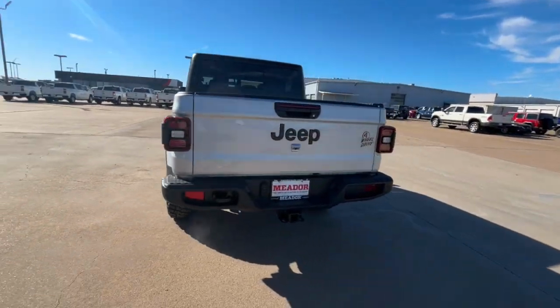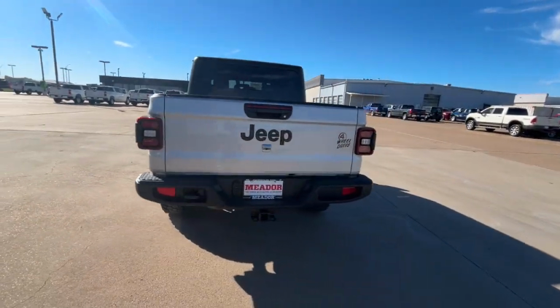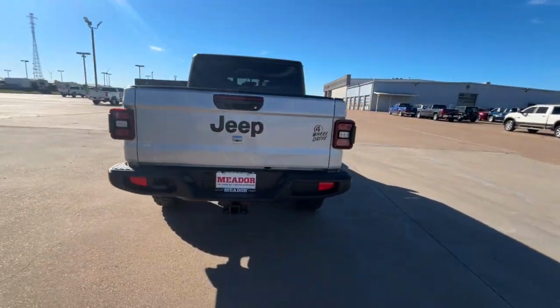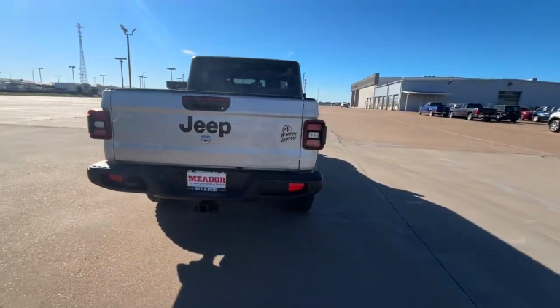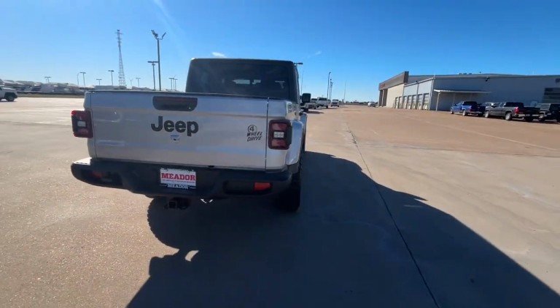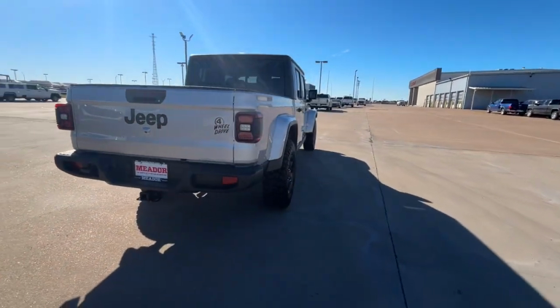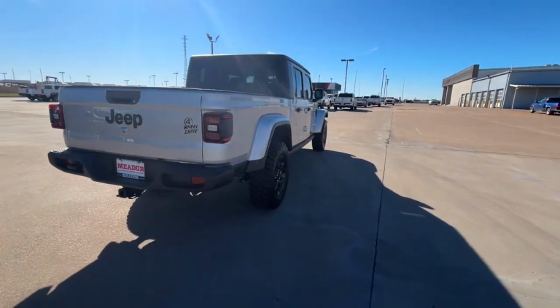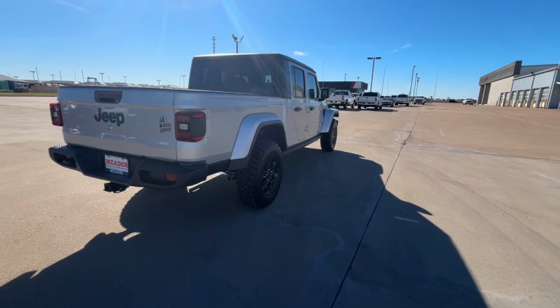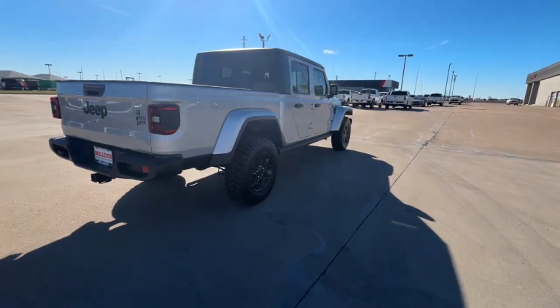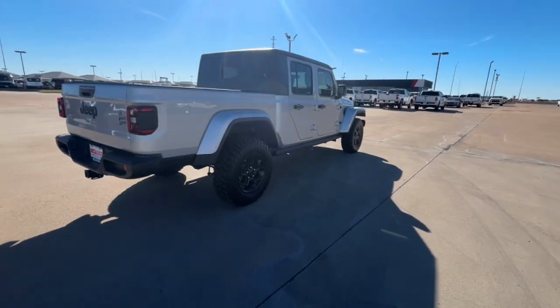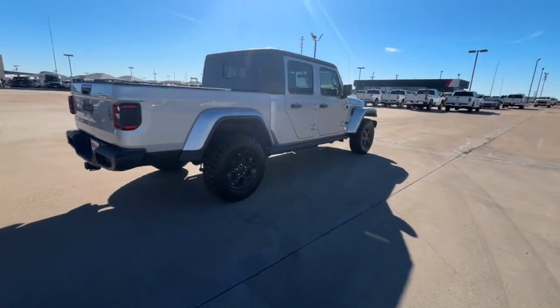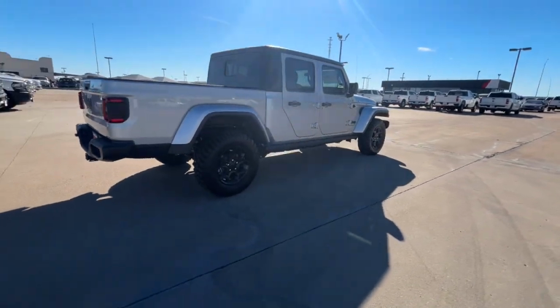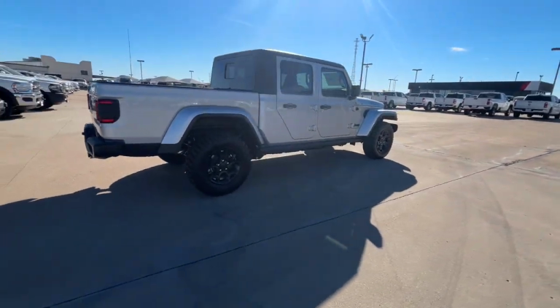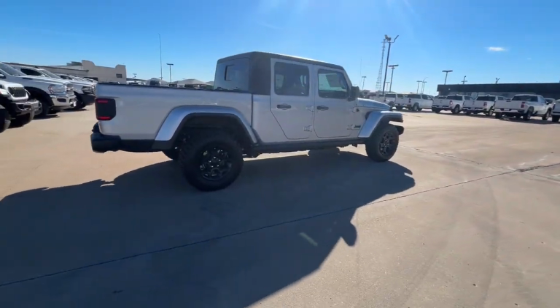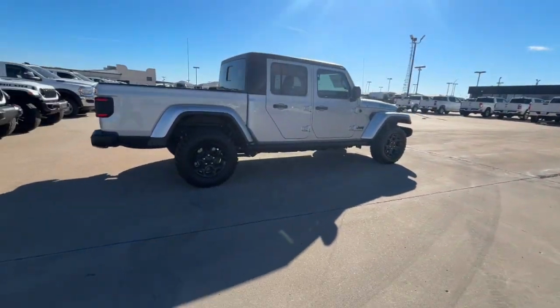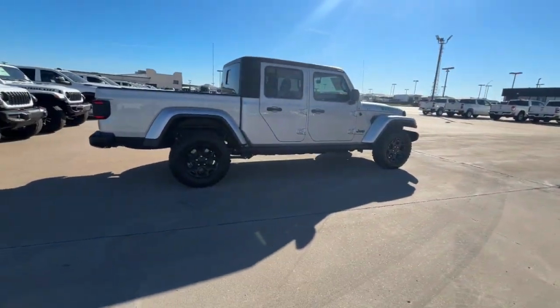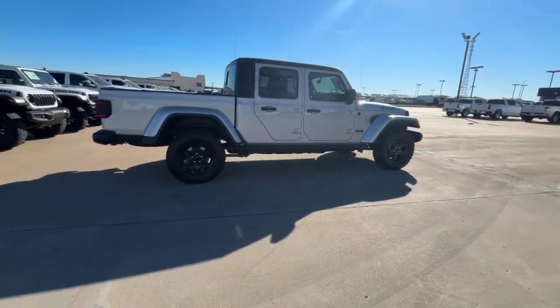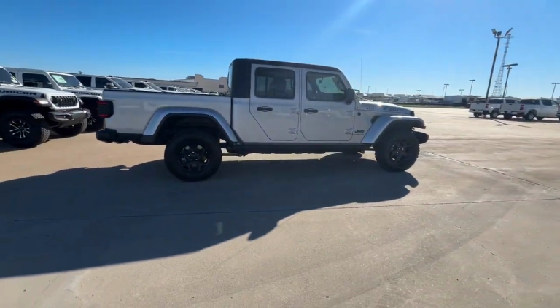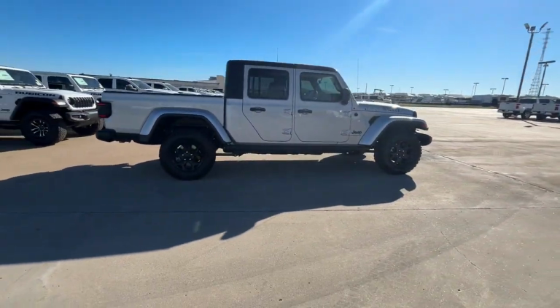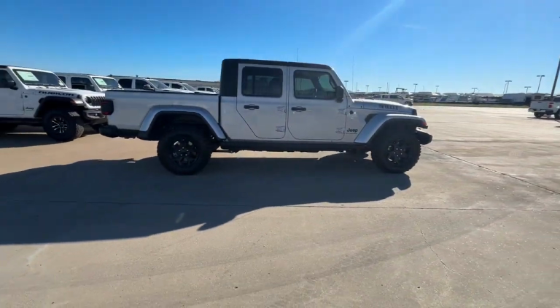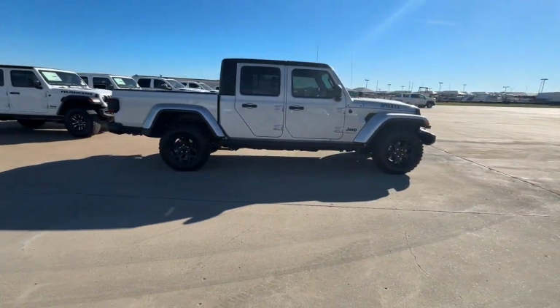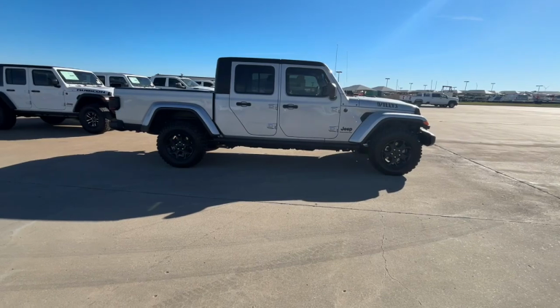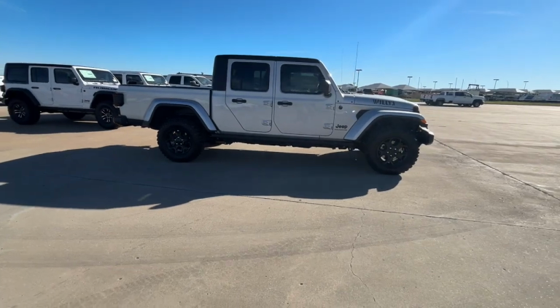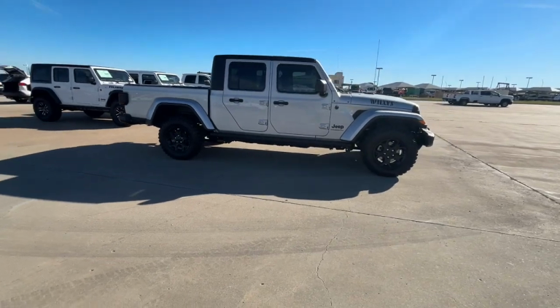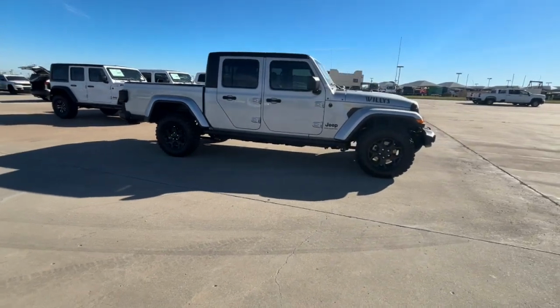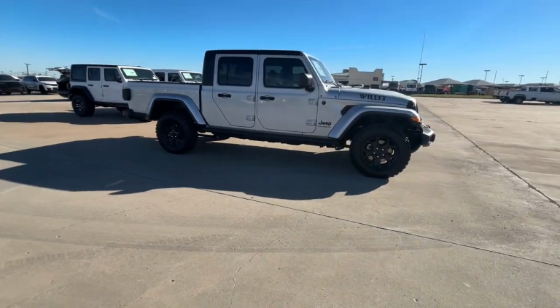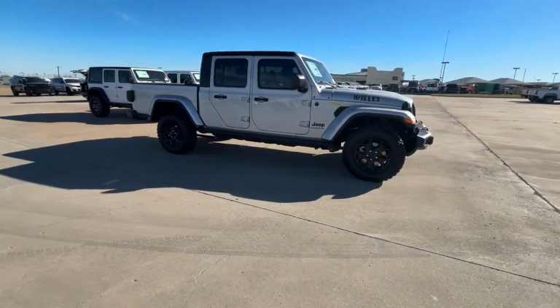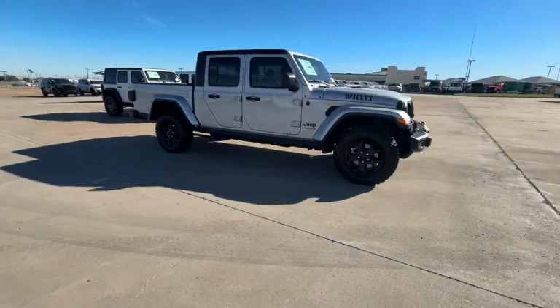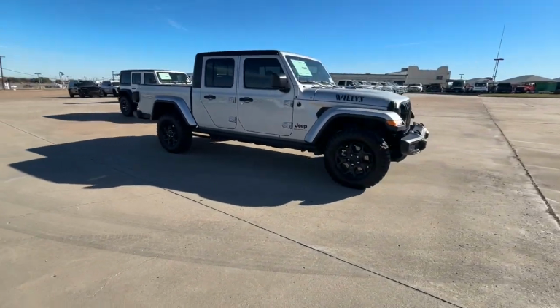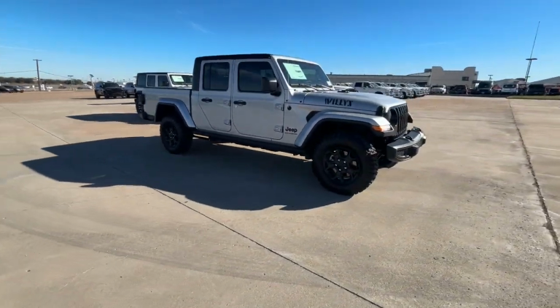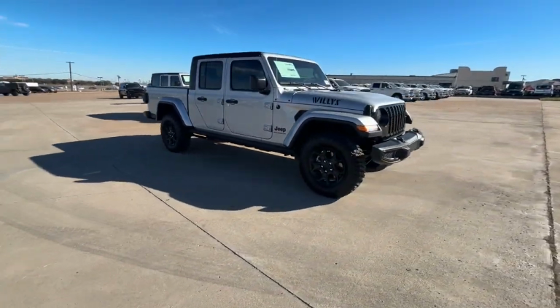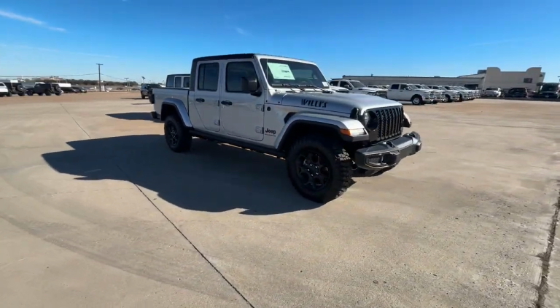Tech-savvy and incredibly versatile, this fearless adventure machine is ready to take you on the road less traveled in comfort and style. Feel the adrenaline of adventure when you're on the trail in this Gladiator.